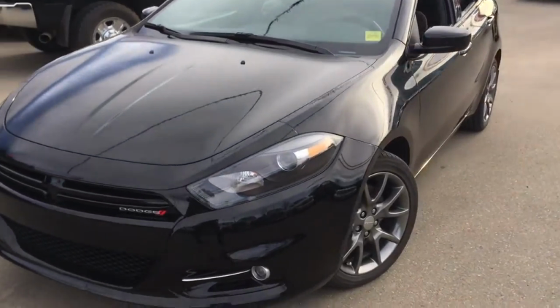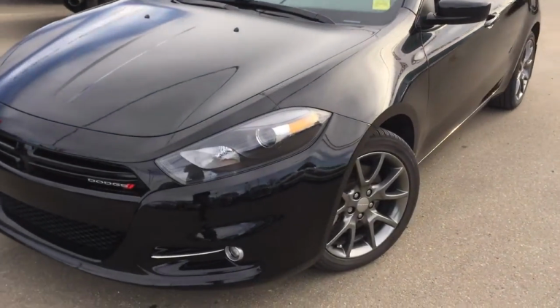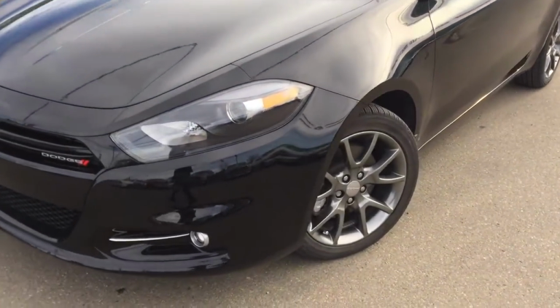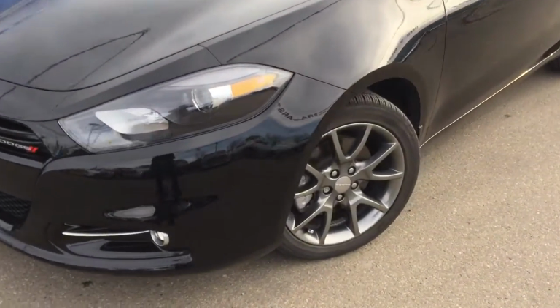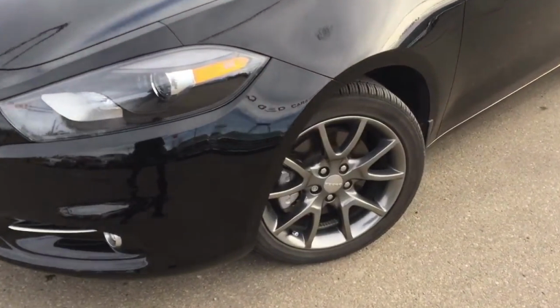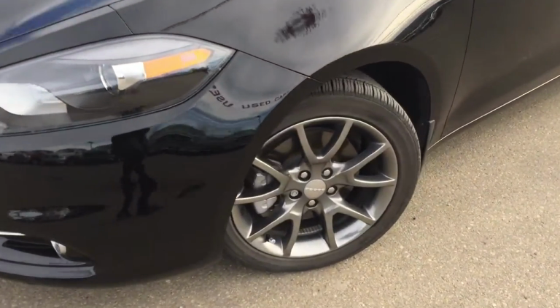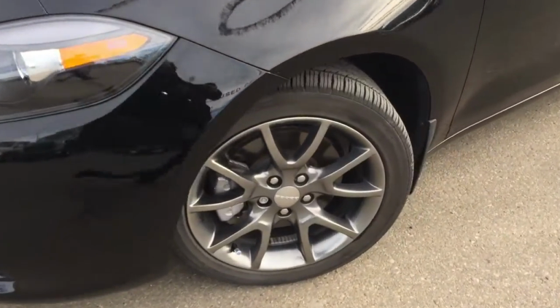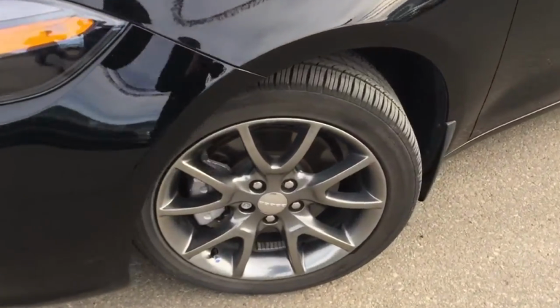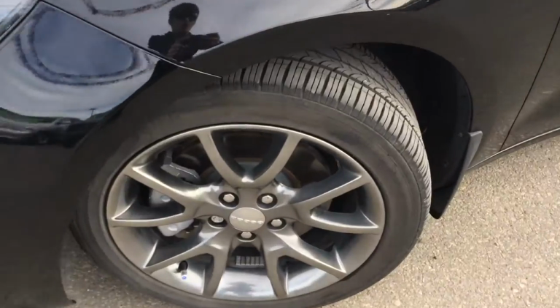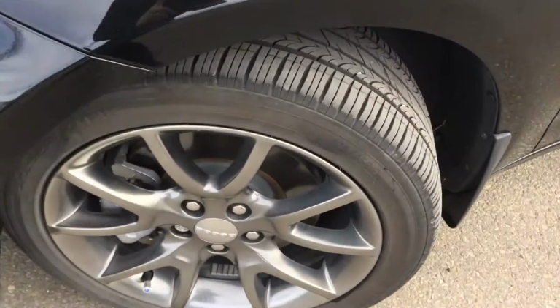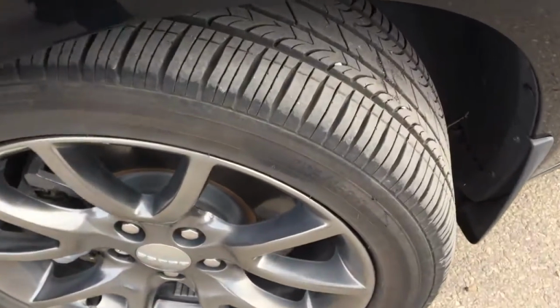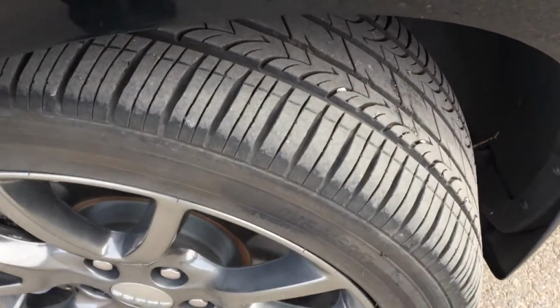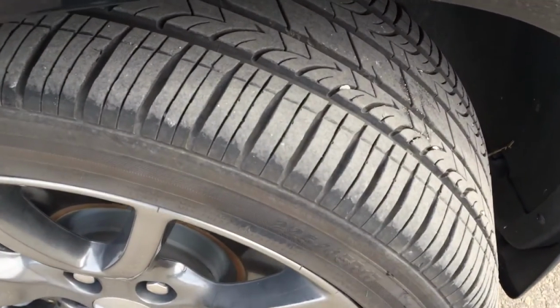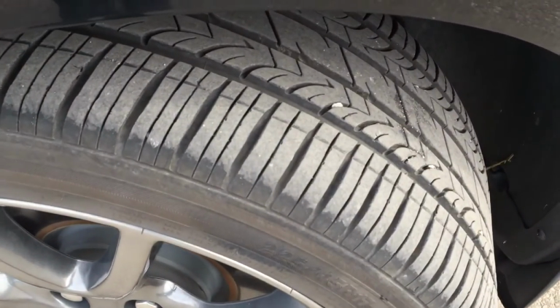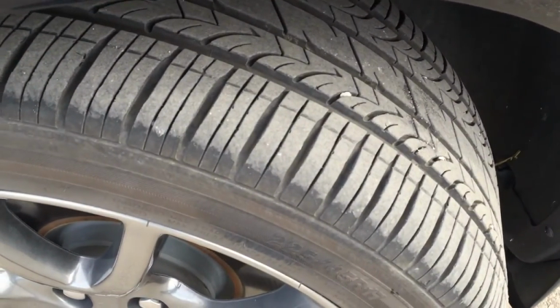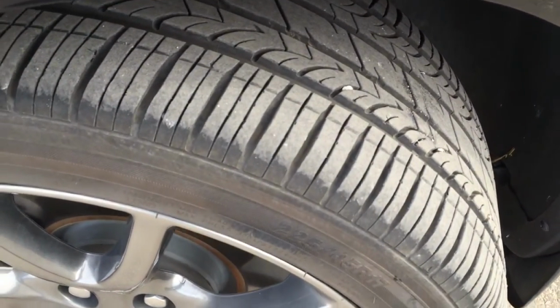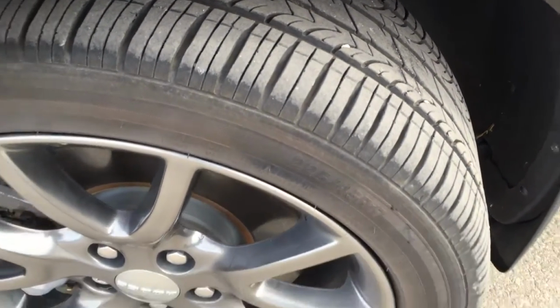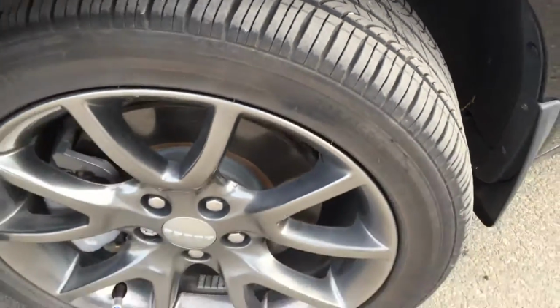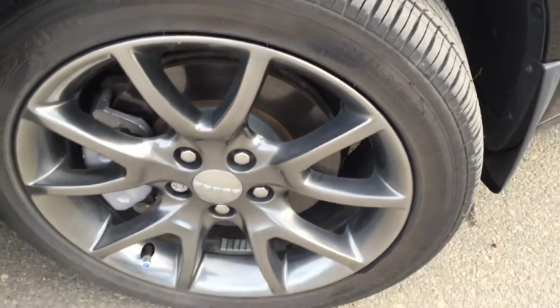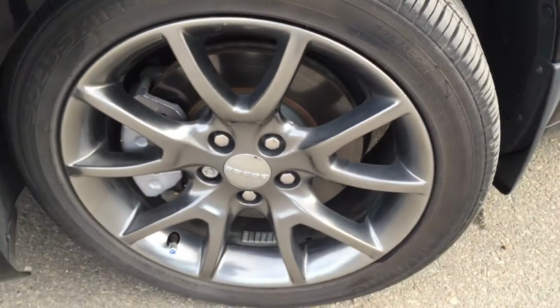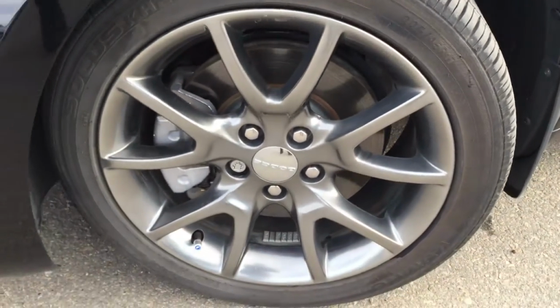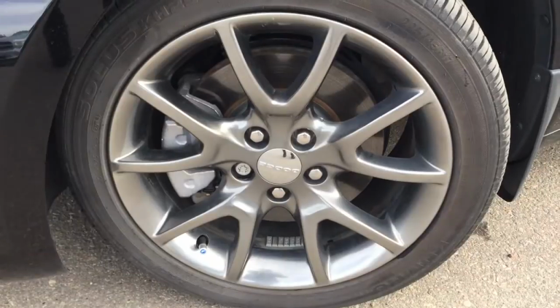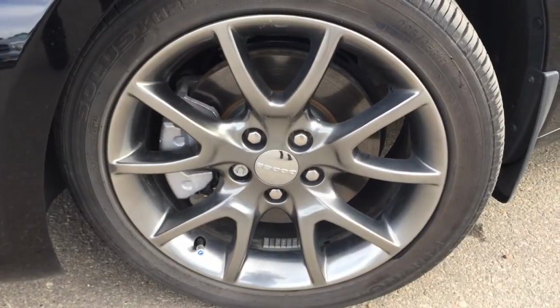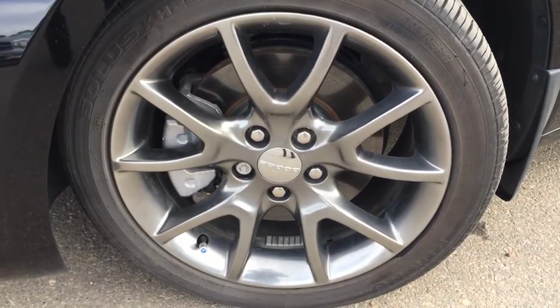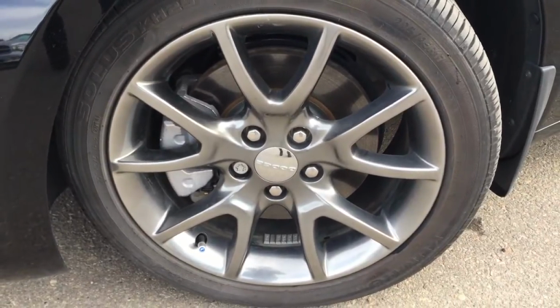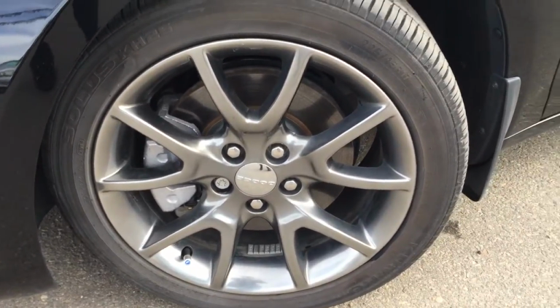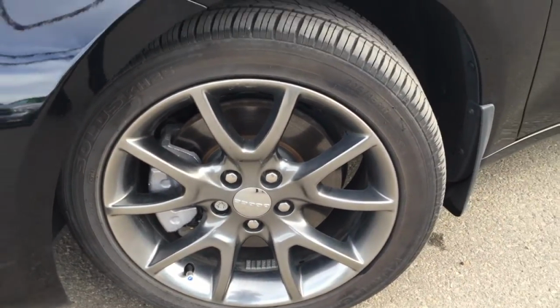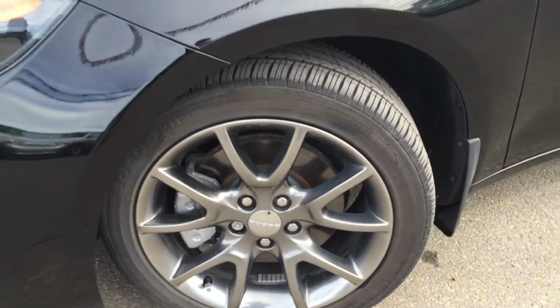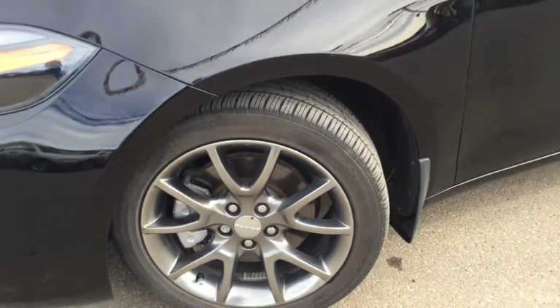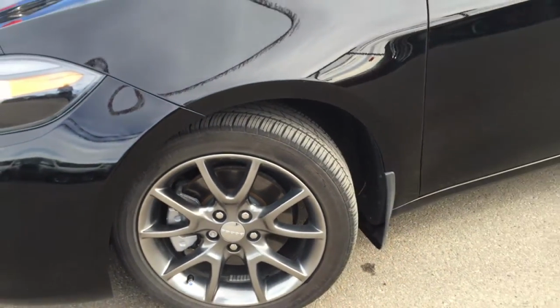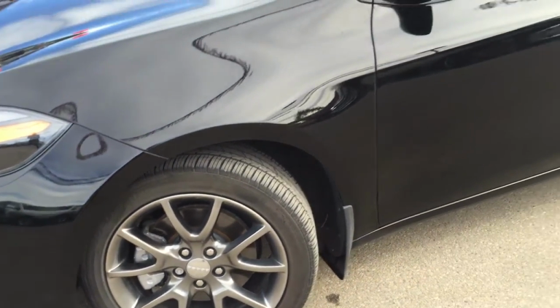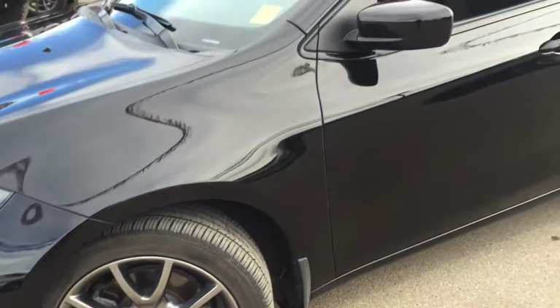Coming down the side we're going to be riding on top of 17-inch Kumo all-season tires, still in great shape, sitting on top of a polished alloy rim. You have nitrogen, four-wheel disc brakes, and mud flaps all the way around.